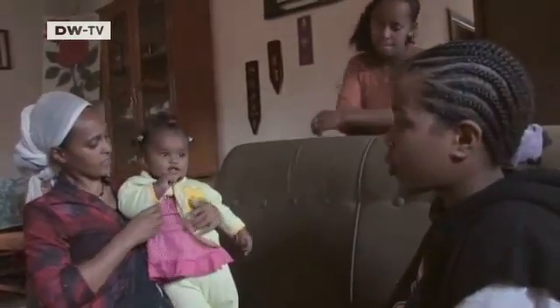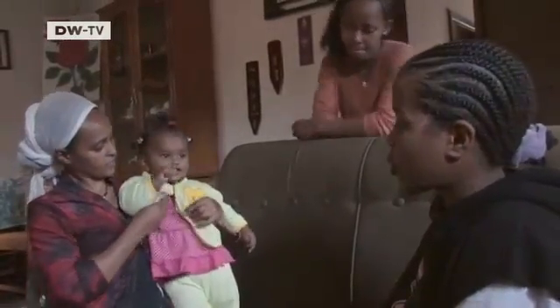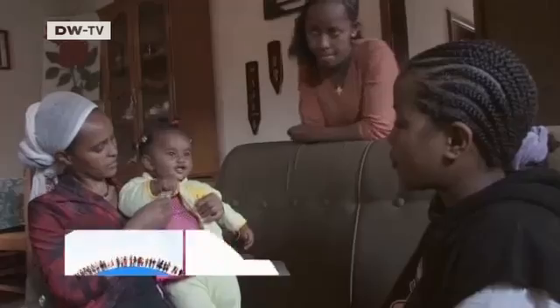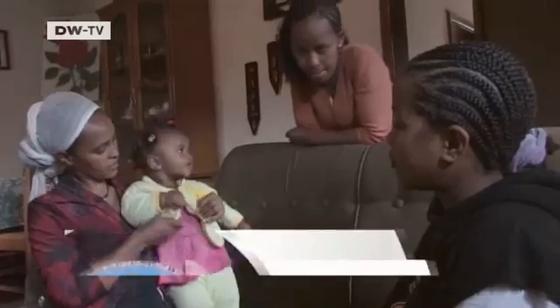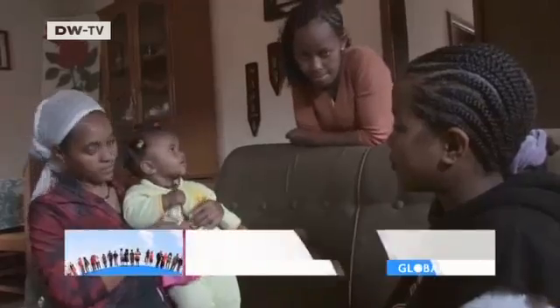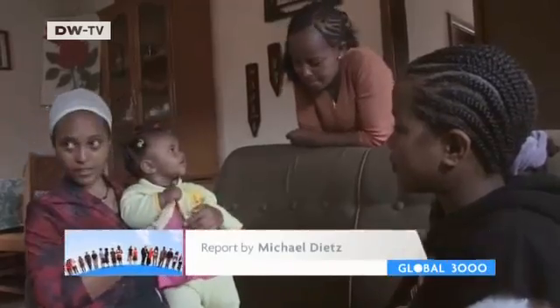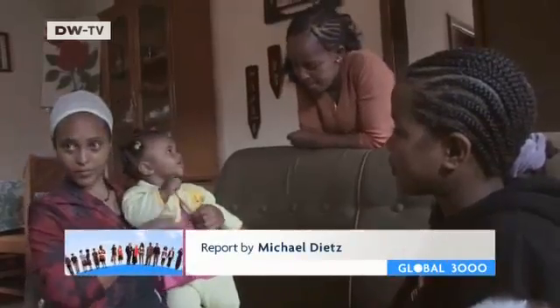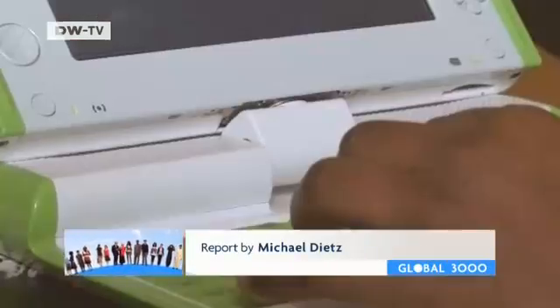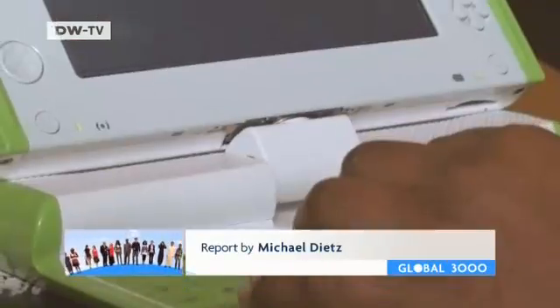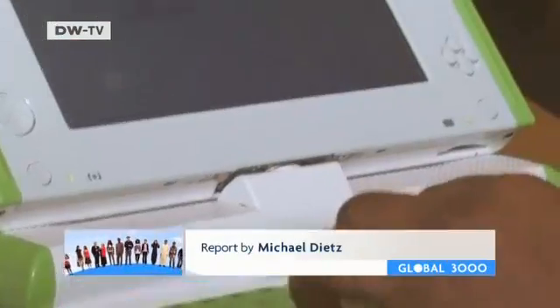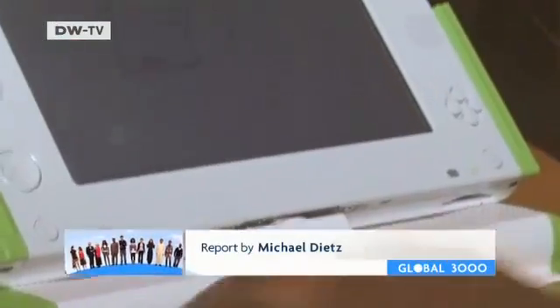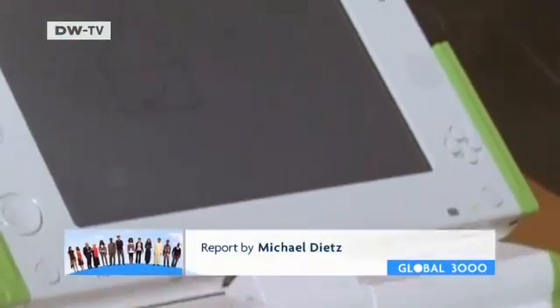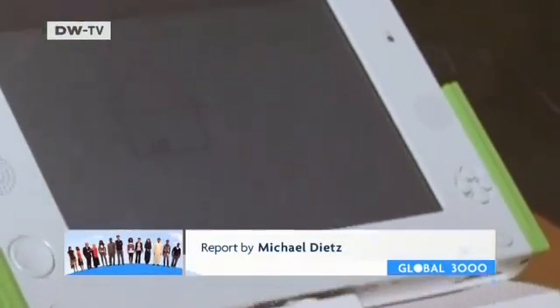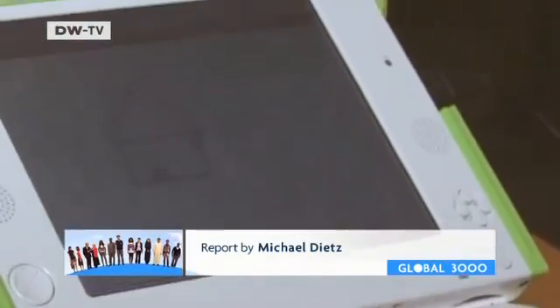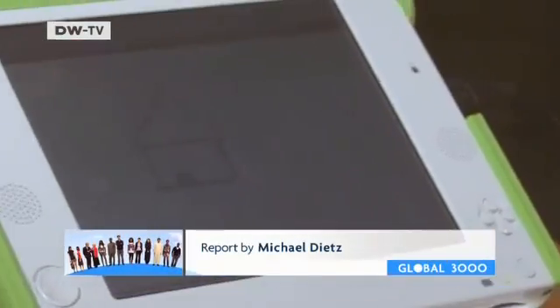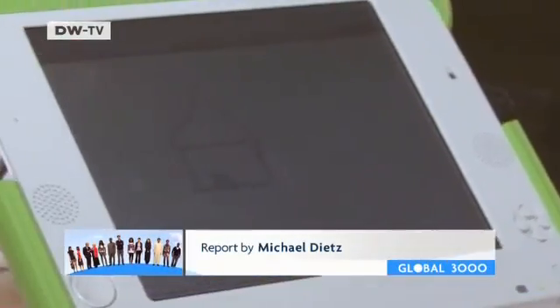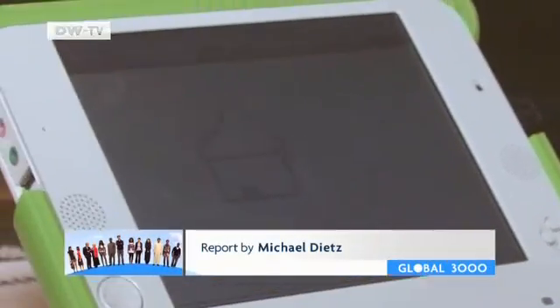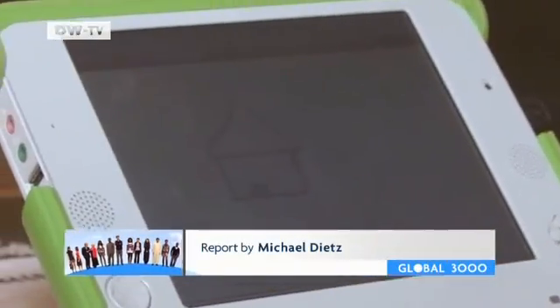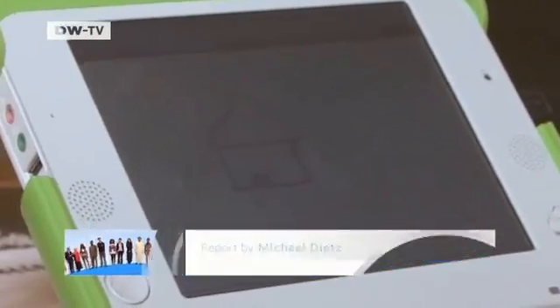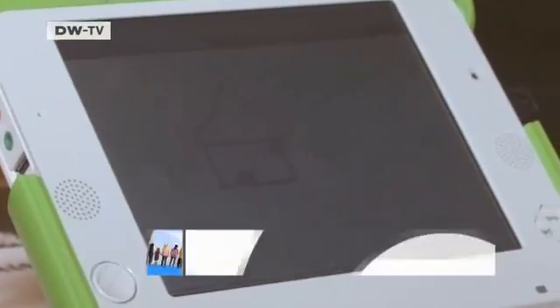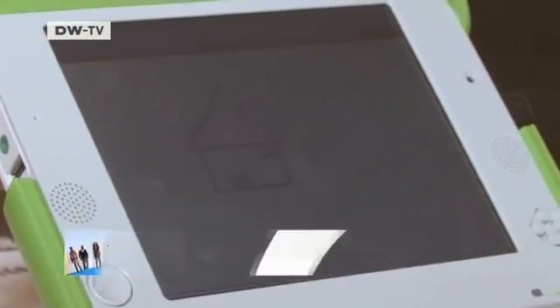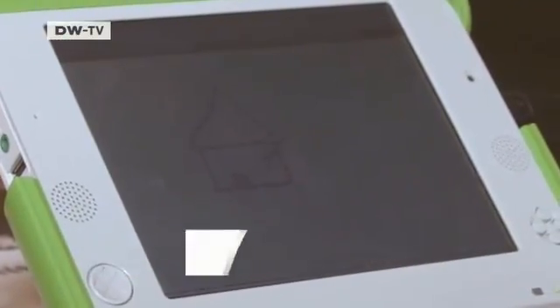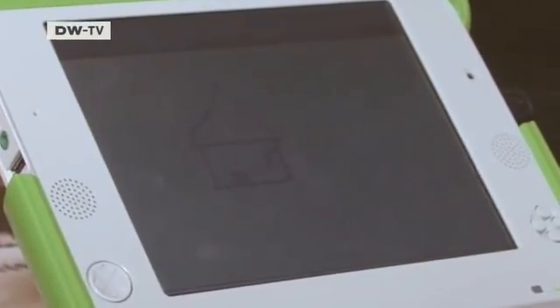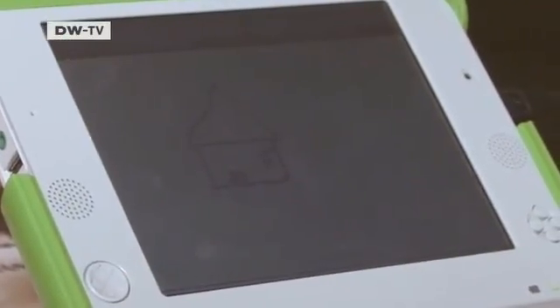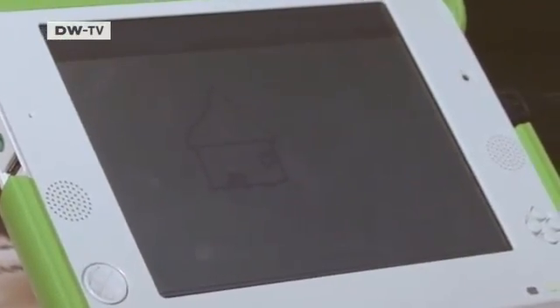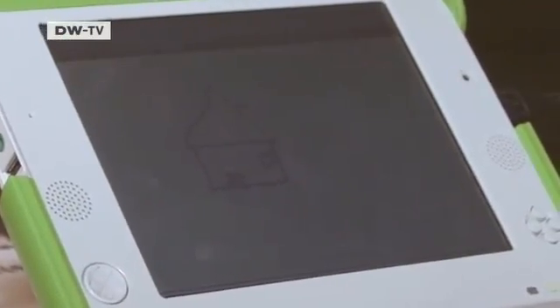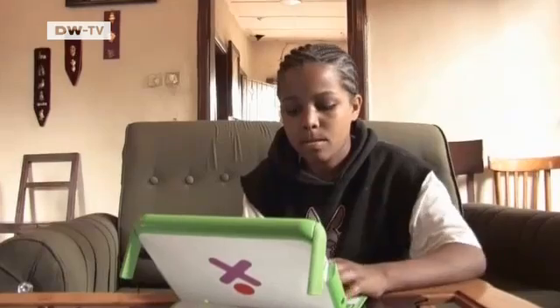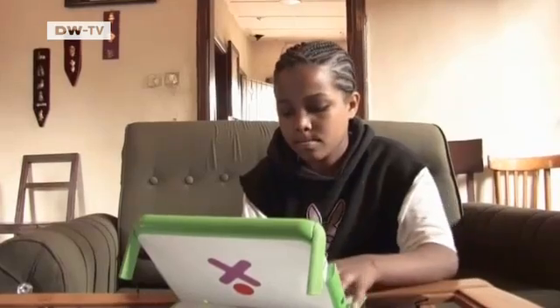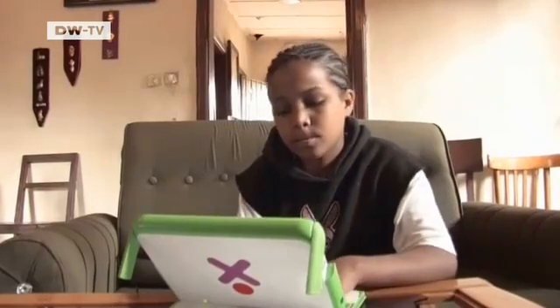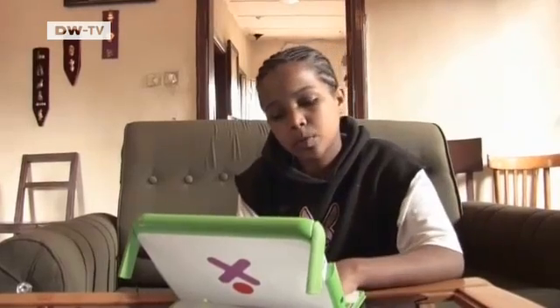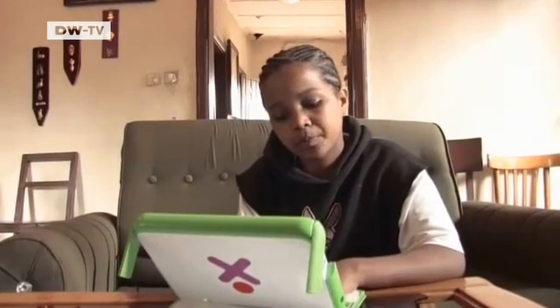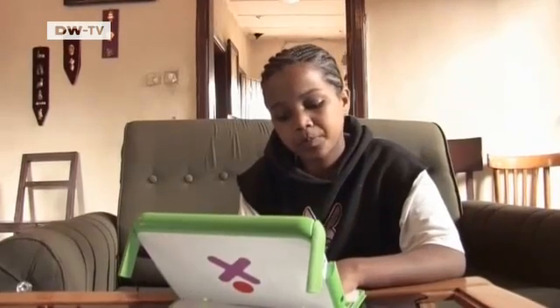She's already having fun with the machine. For Yemeserach and her classmates, the computers represent the beginning of a long journey of discovery.